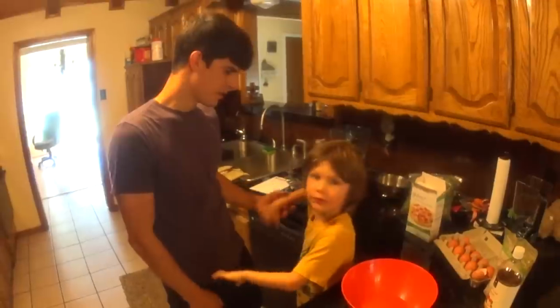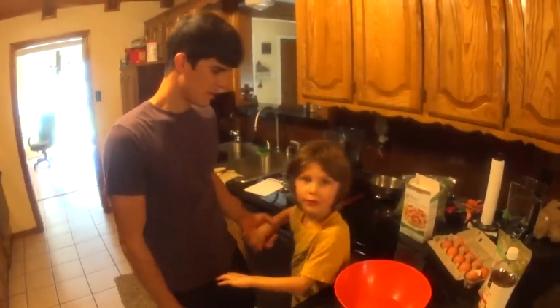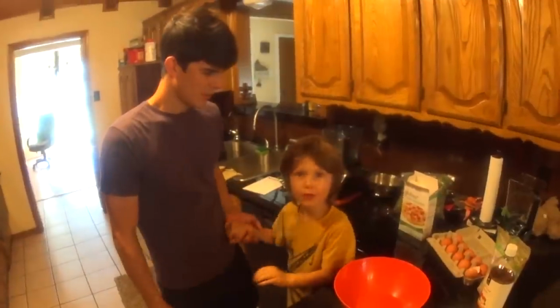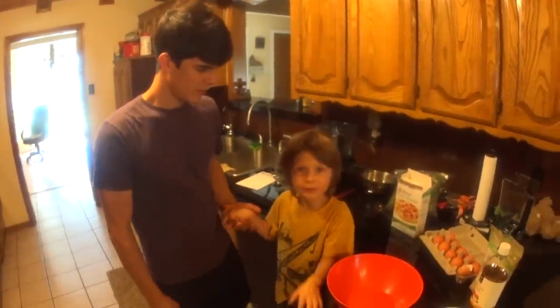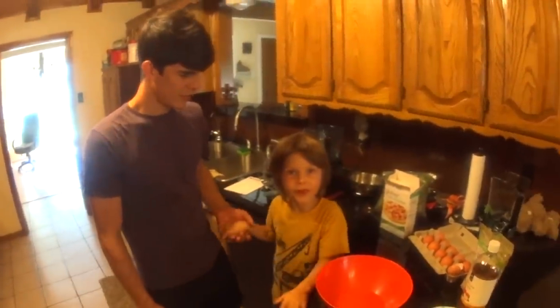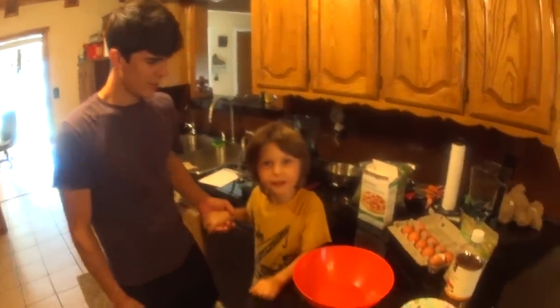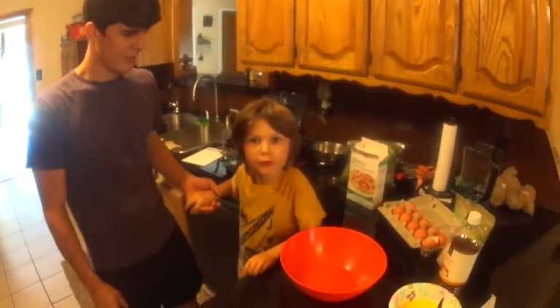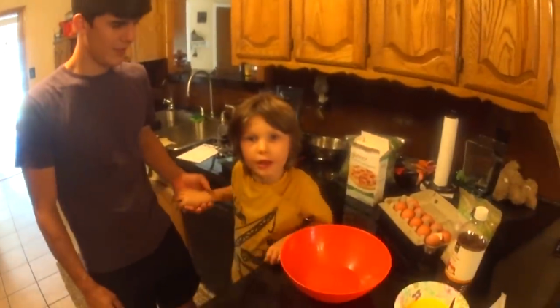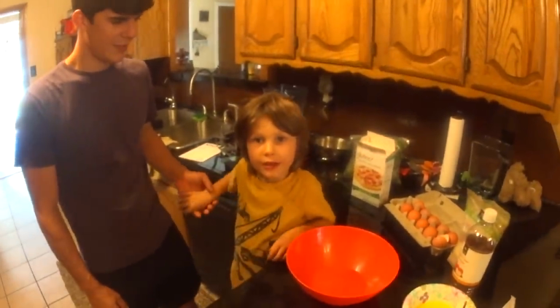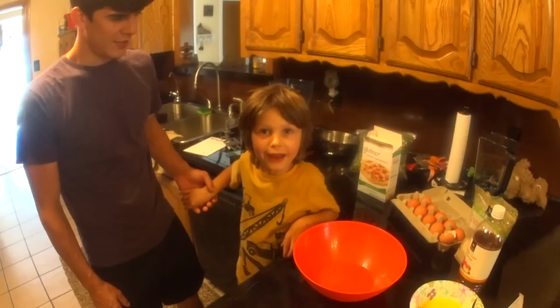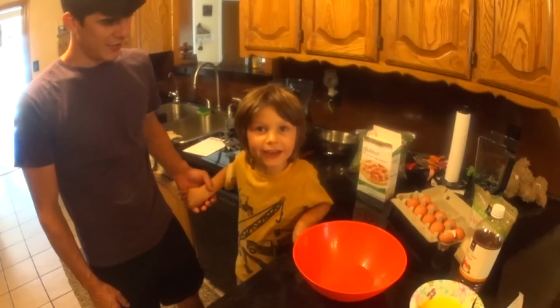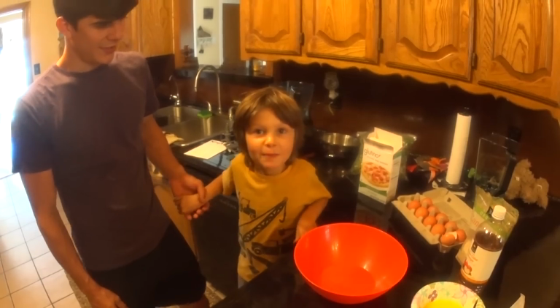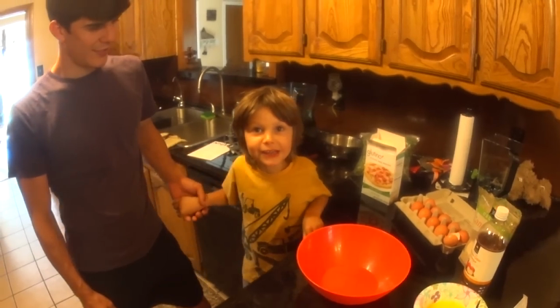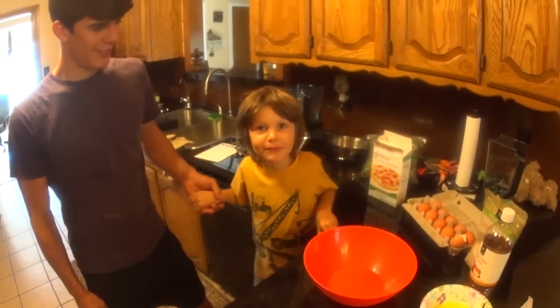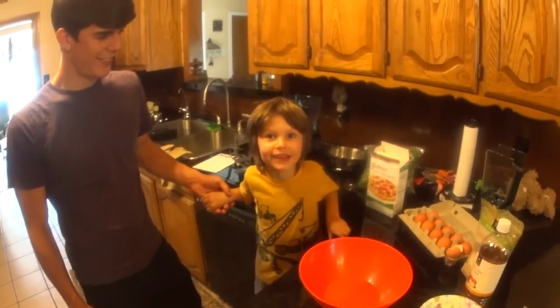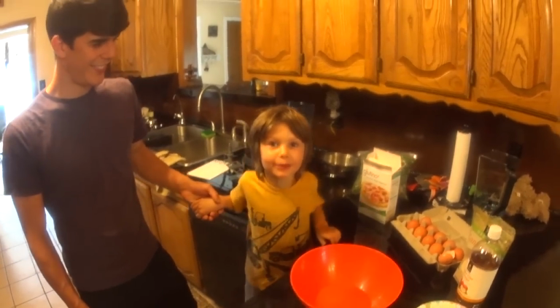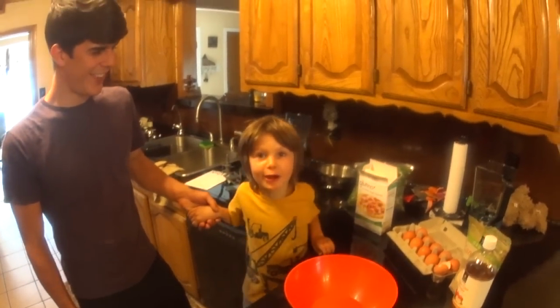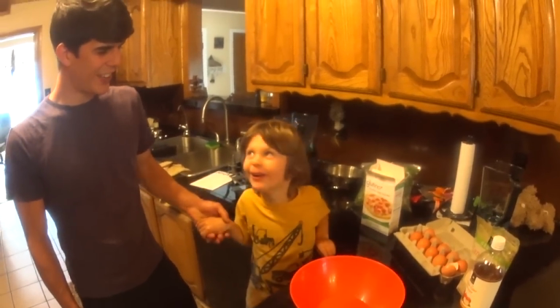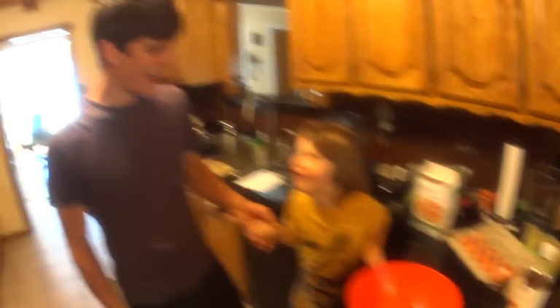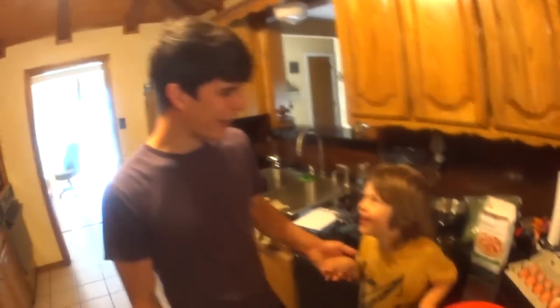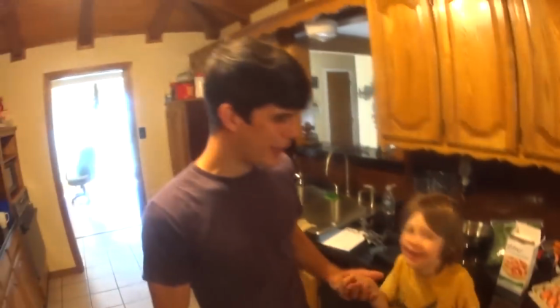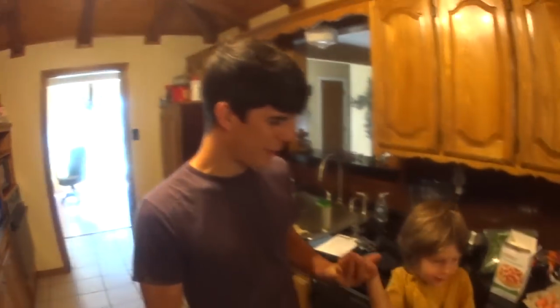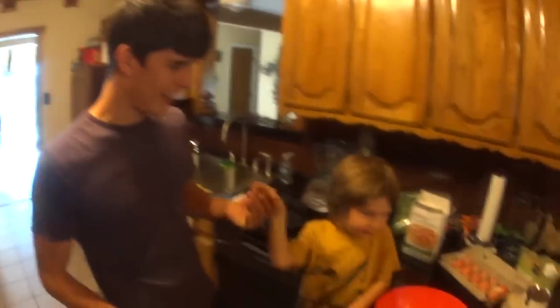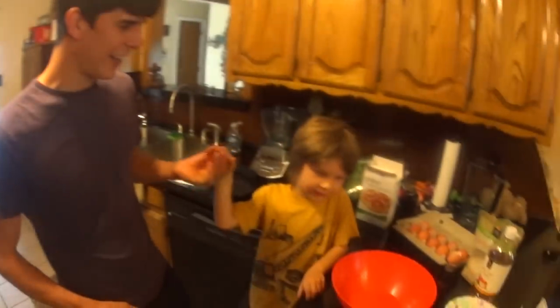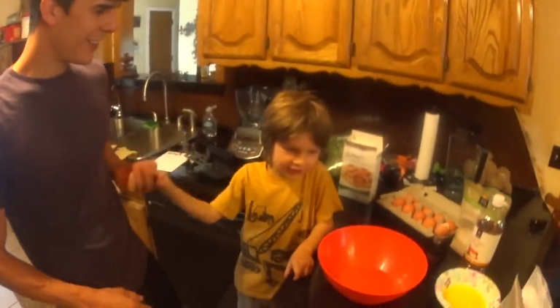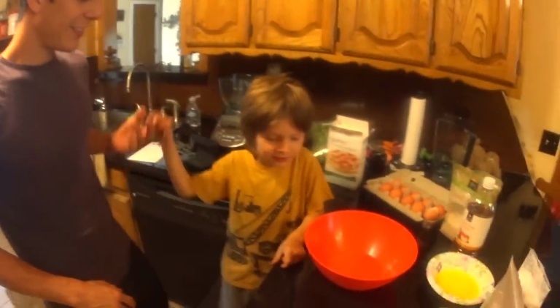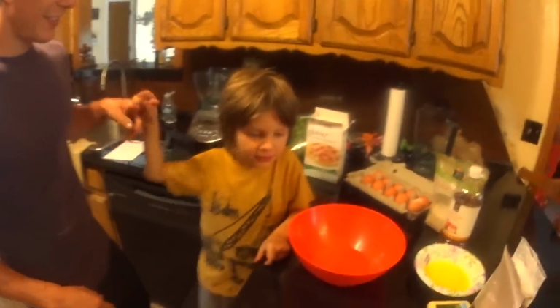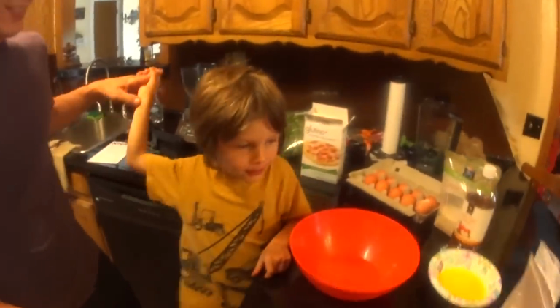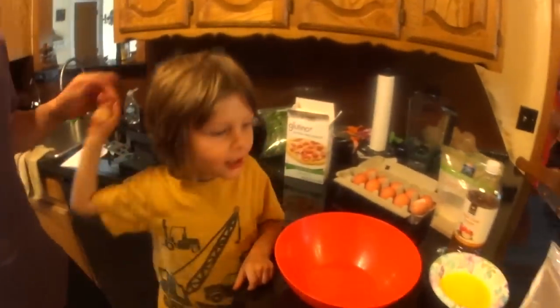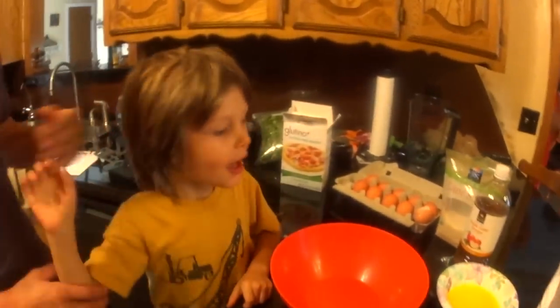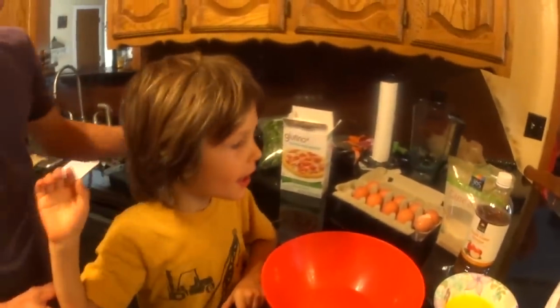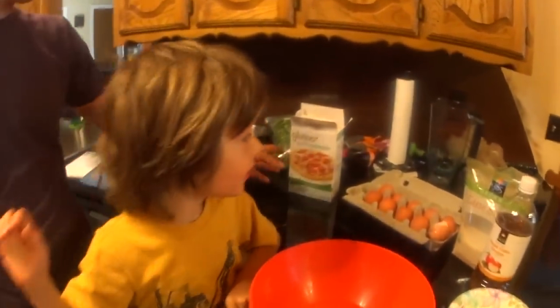Welcome to the Axle and Daddy Pizza Making Show! What kind of pizza are we going to make today? Some gluten-free pizza!